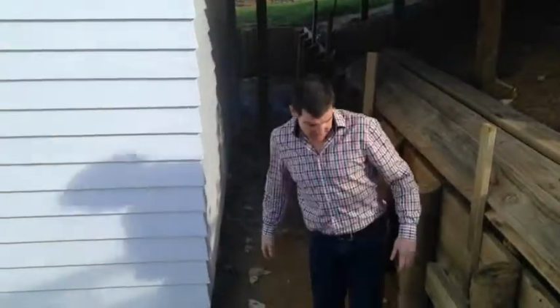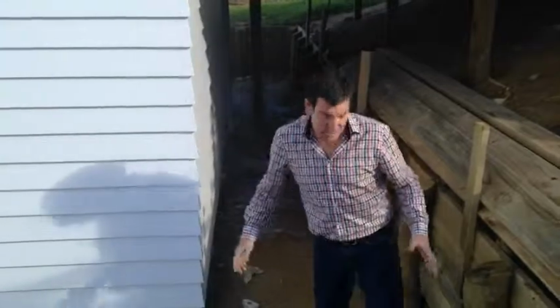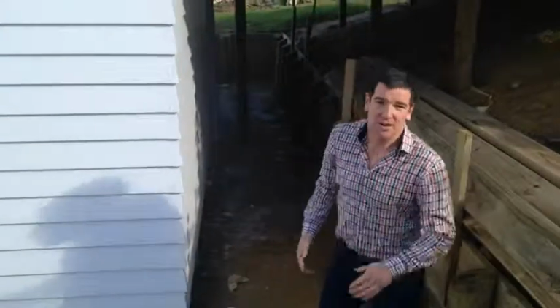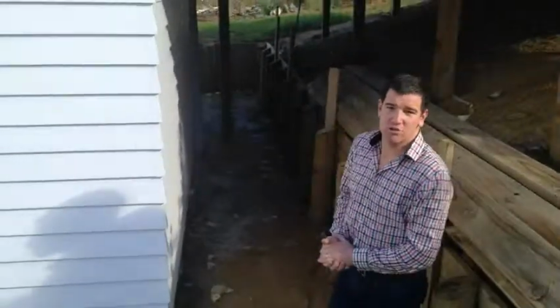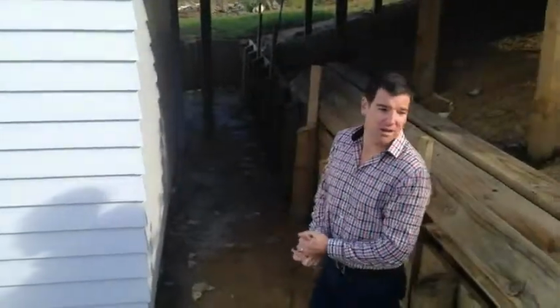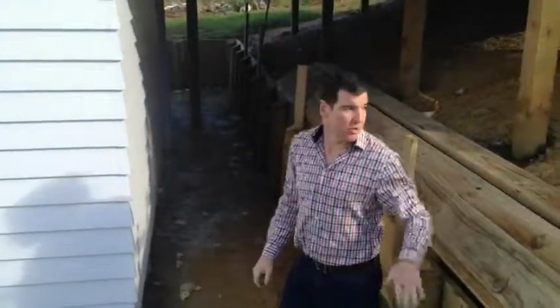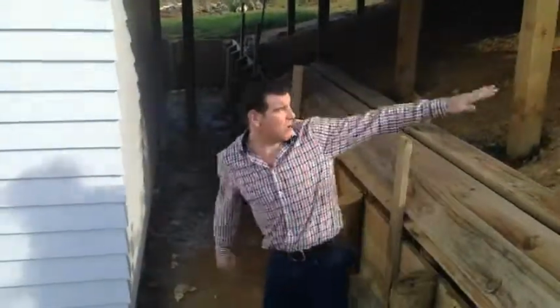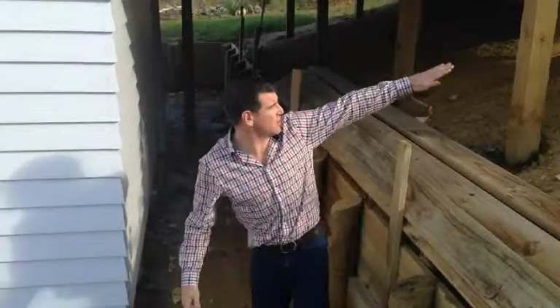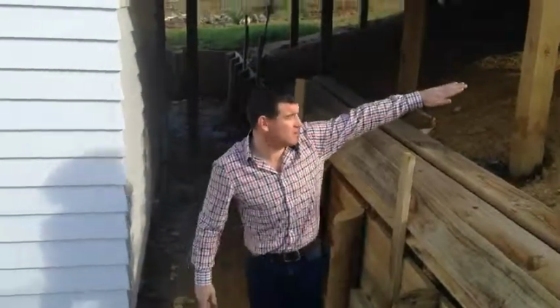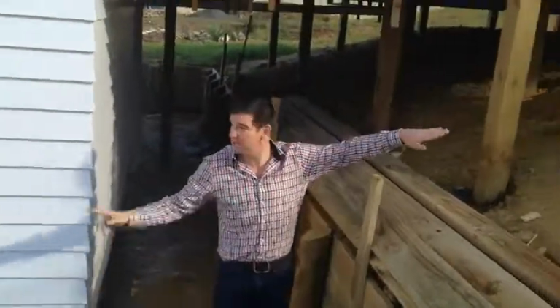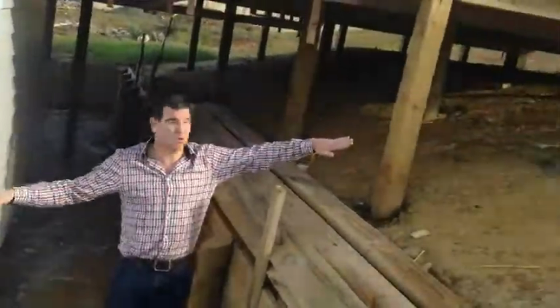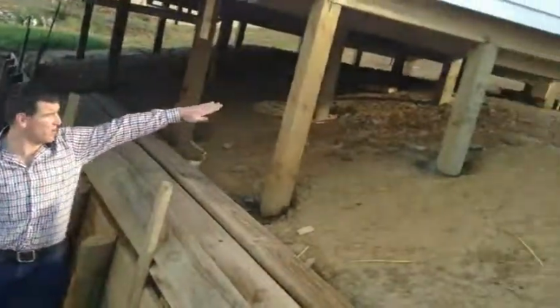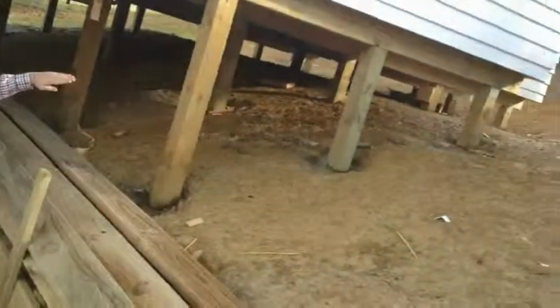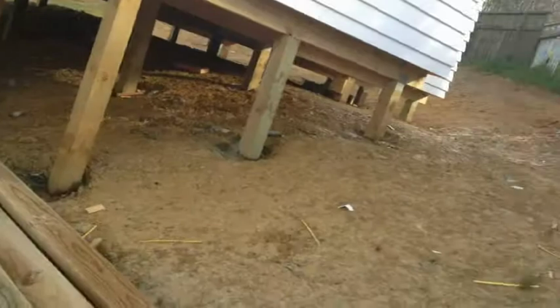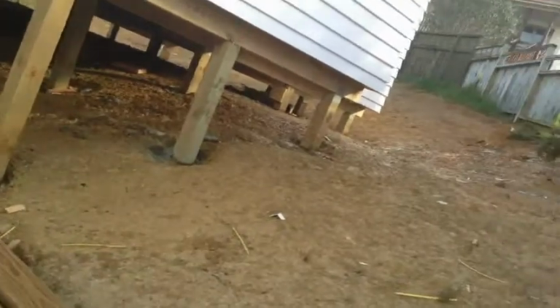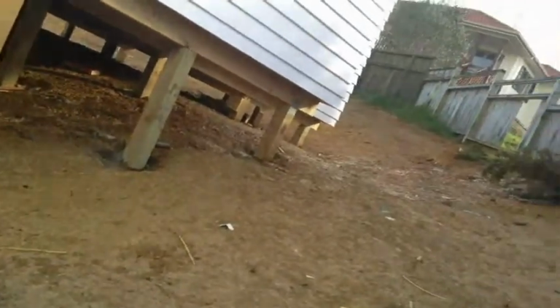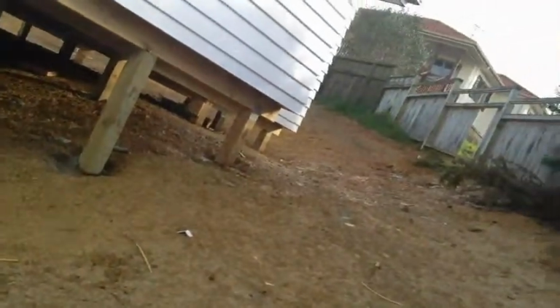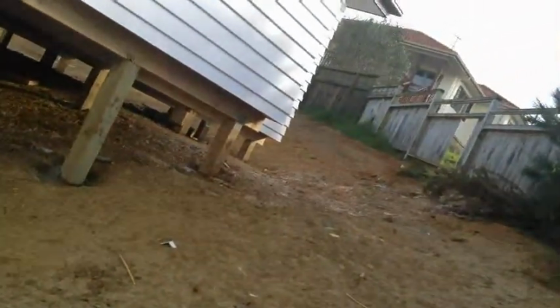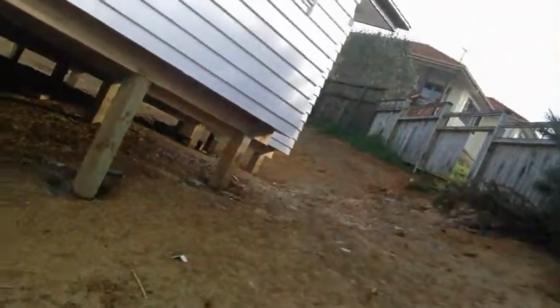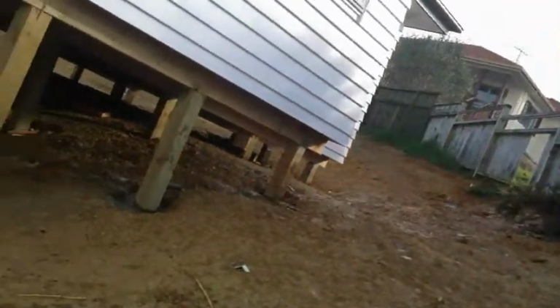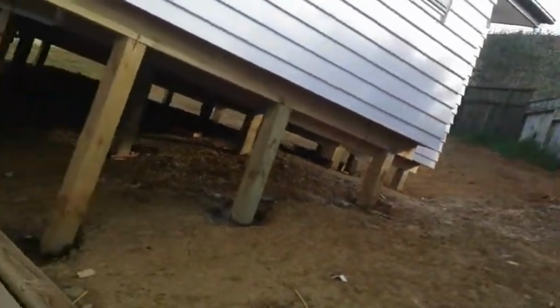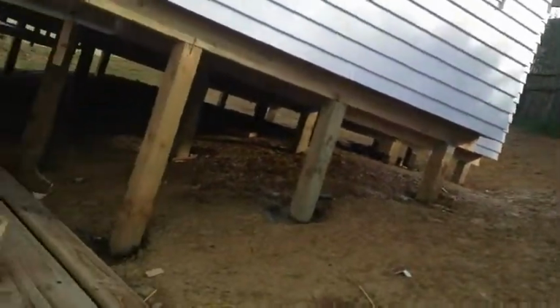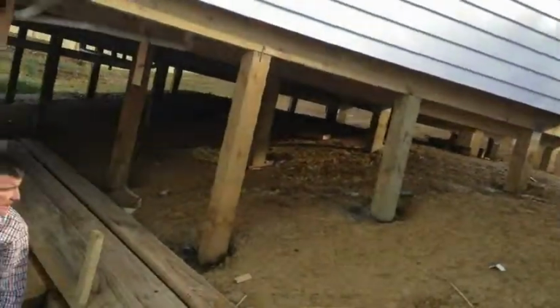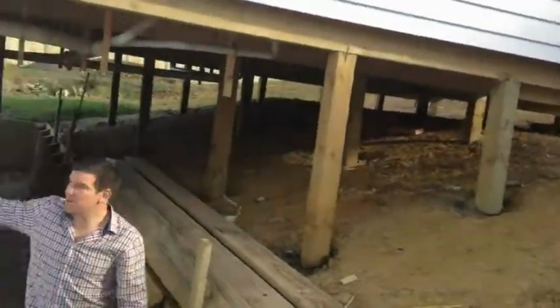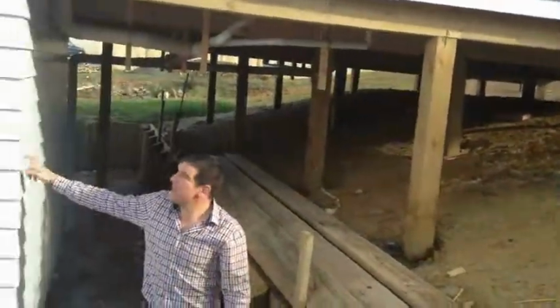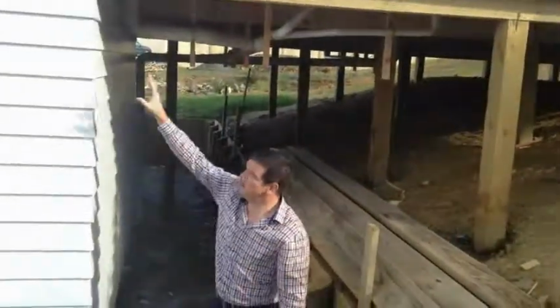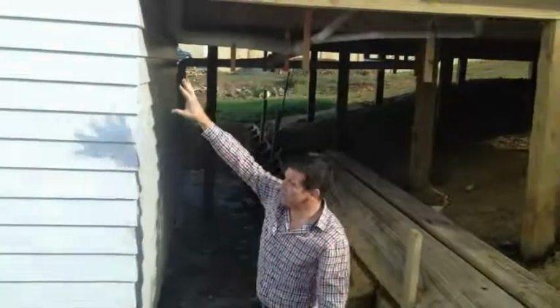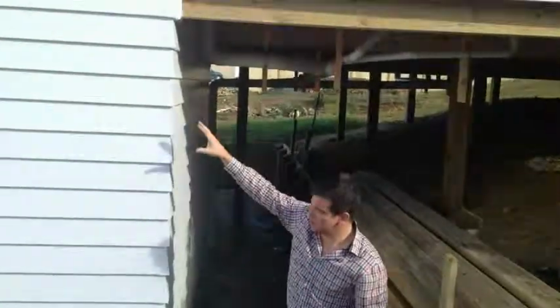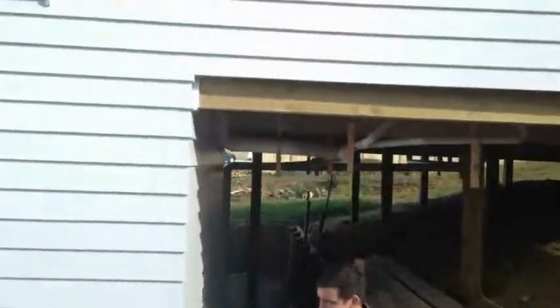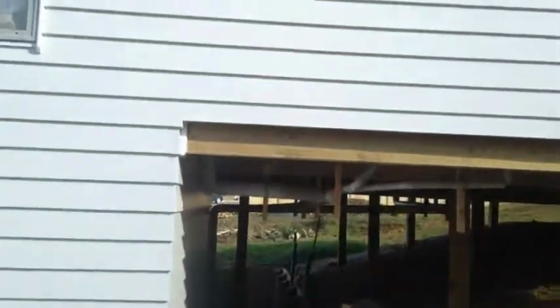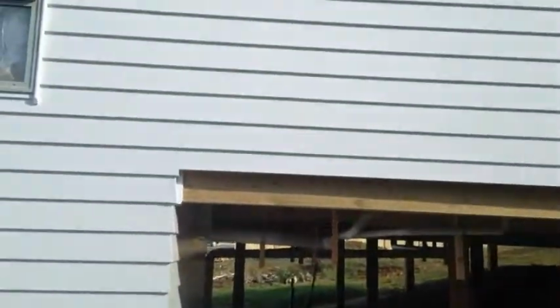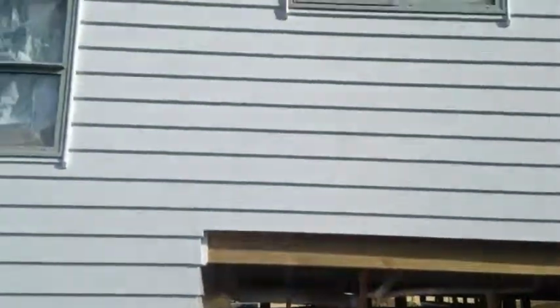So that's just another way of addressing building on a slope. As you can see, very similar to the one we saw before — the slope going down, with the garage on the bottom and the living areas up top. Just another way of addressing that.